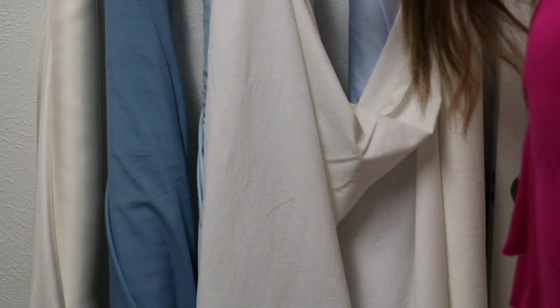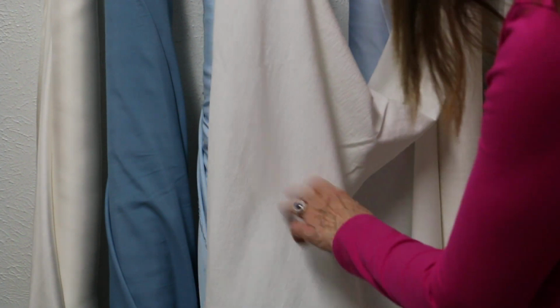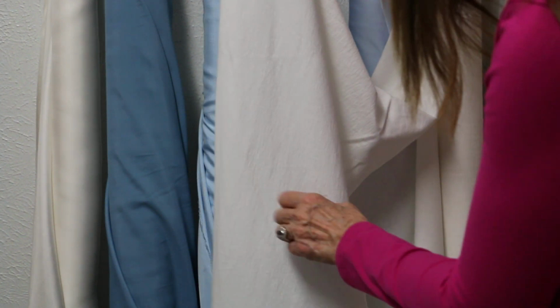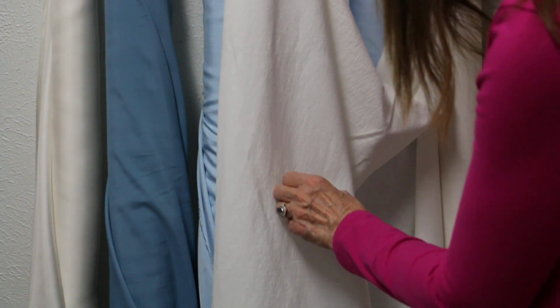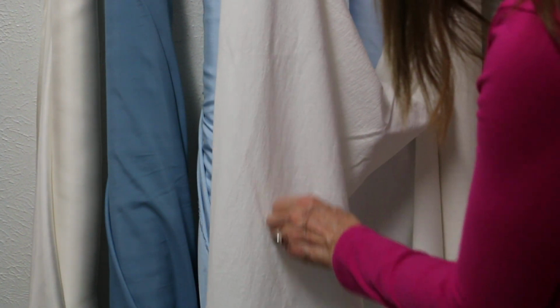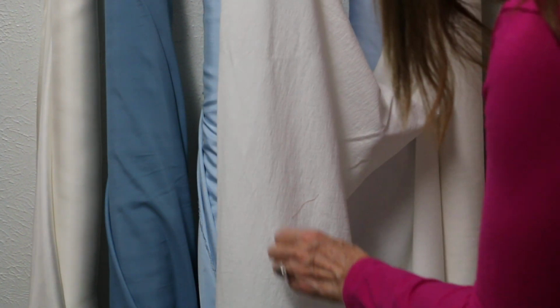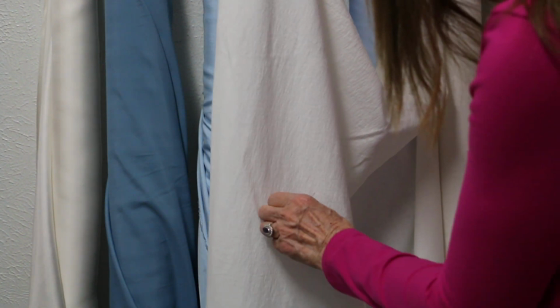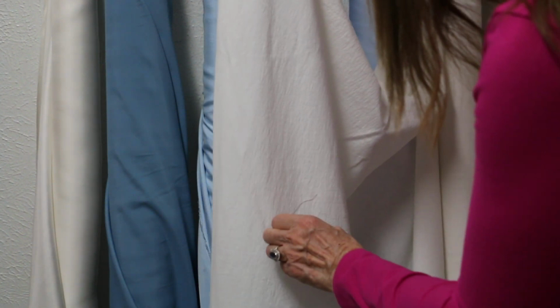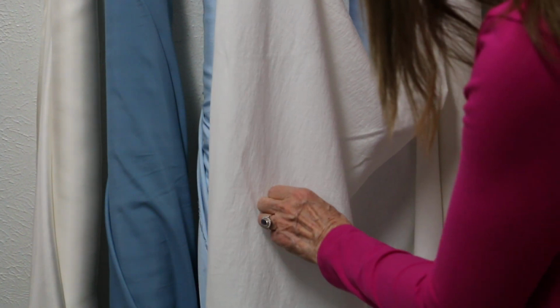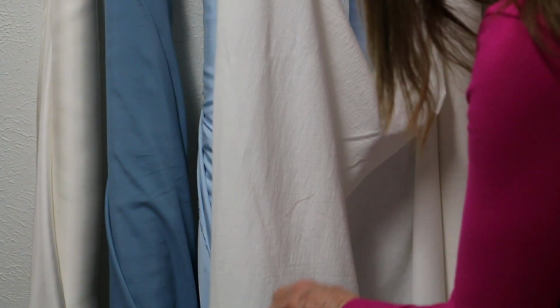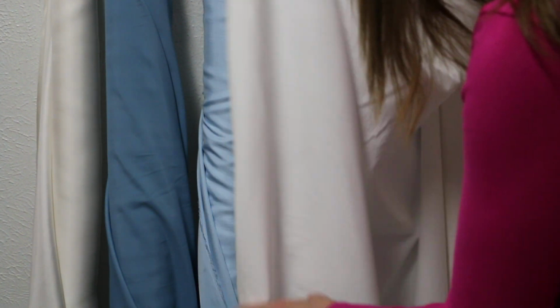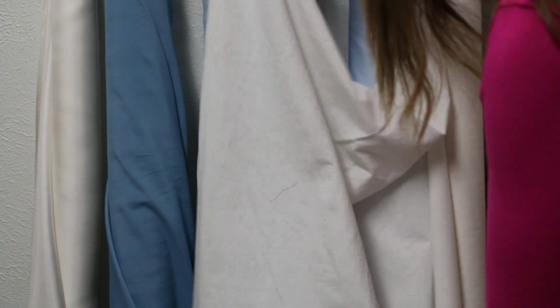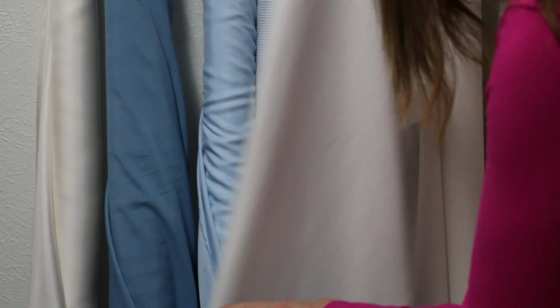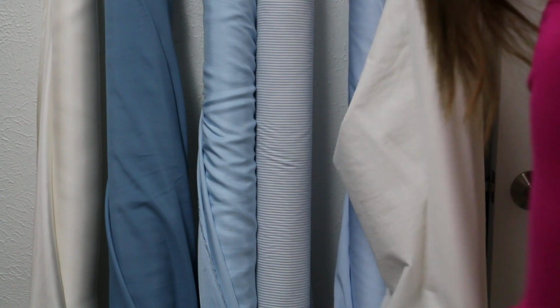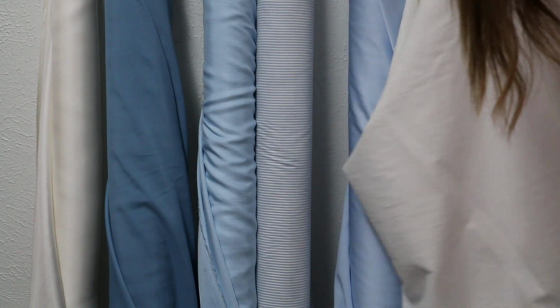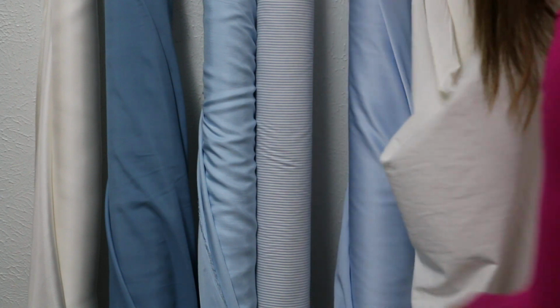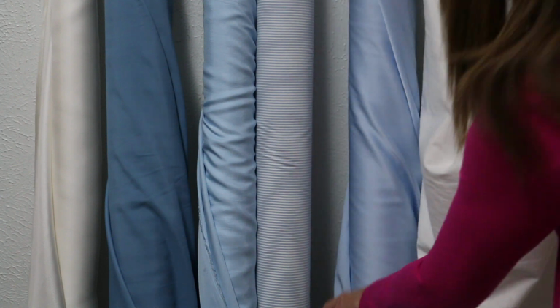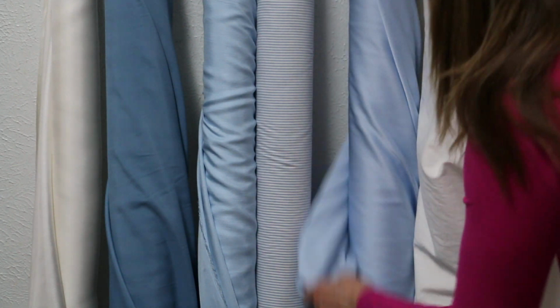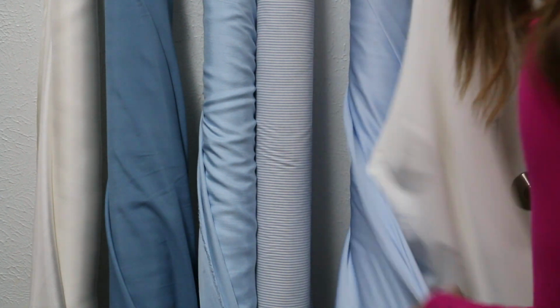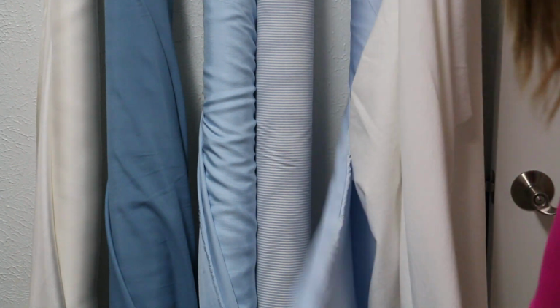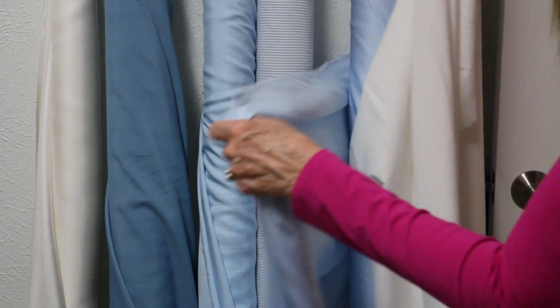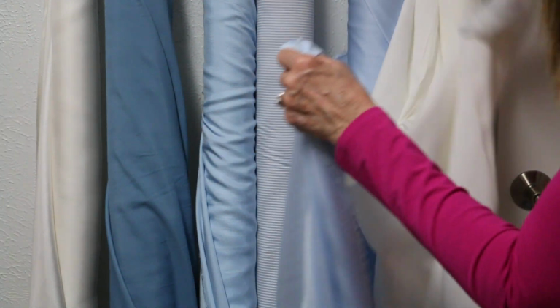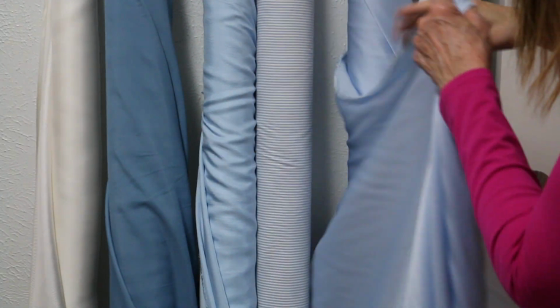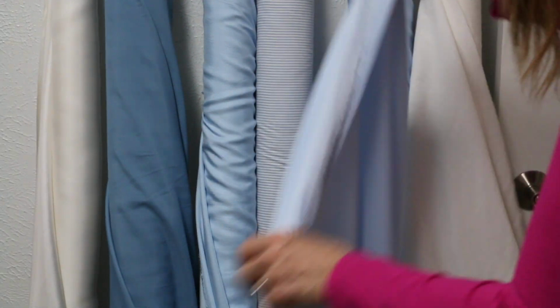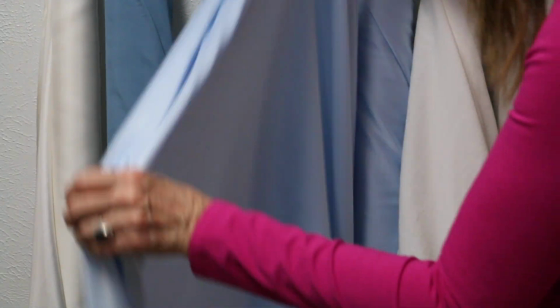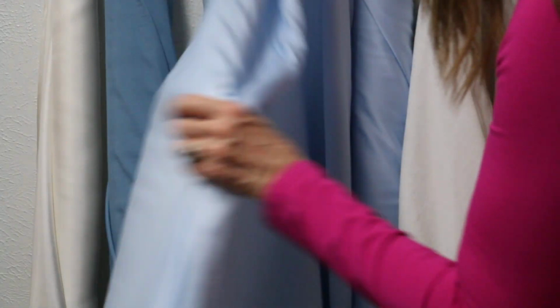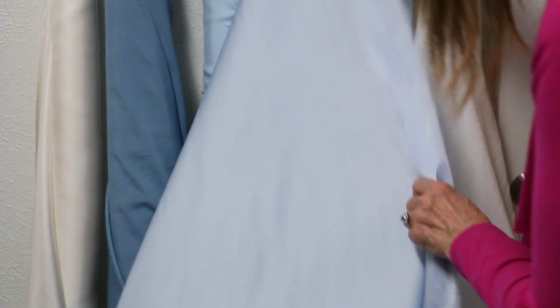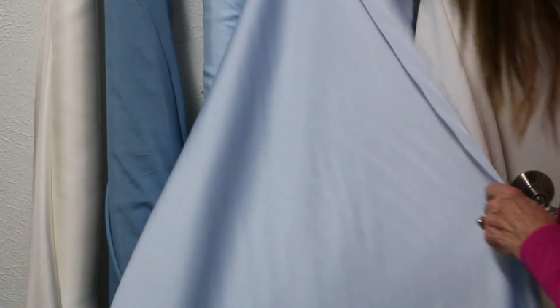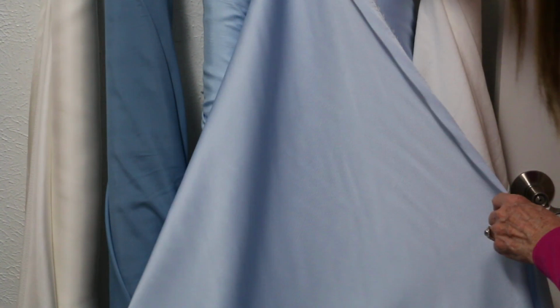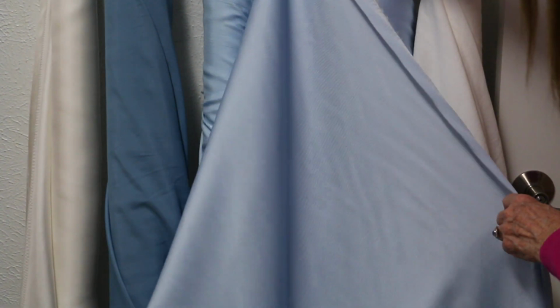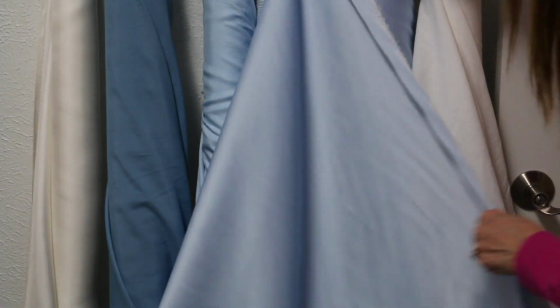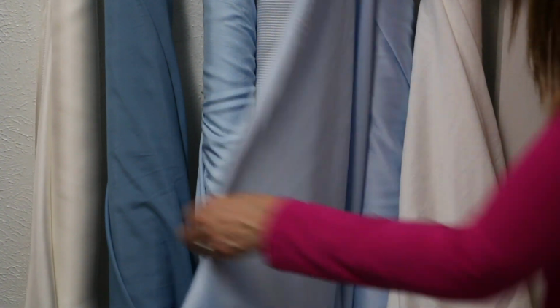This is Palm Sunday, so next Sunday is Easter Sunday, and all of these would just be so pretty mixed in together — maybe just a little tank underneath. Look at the color in that.